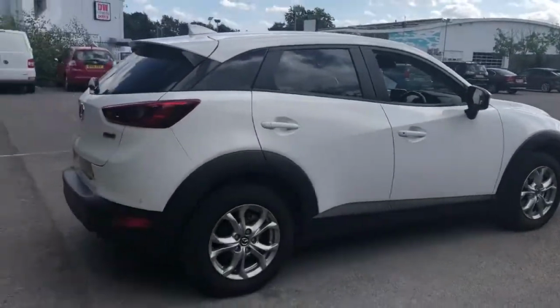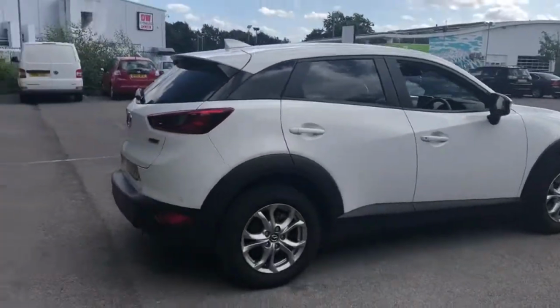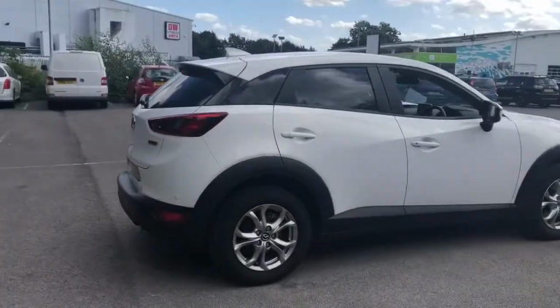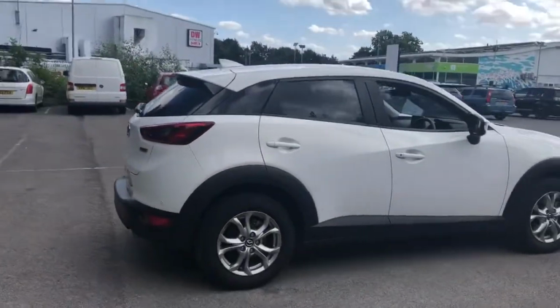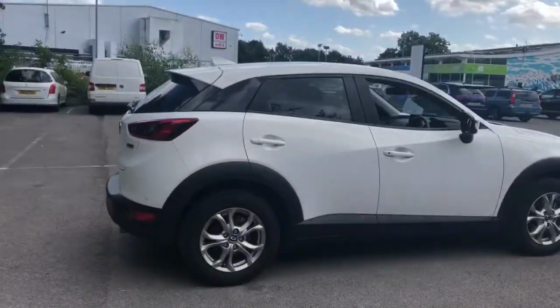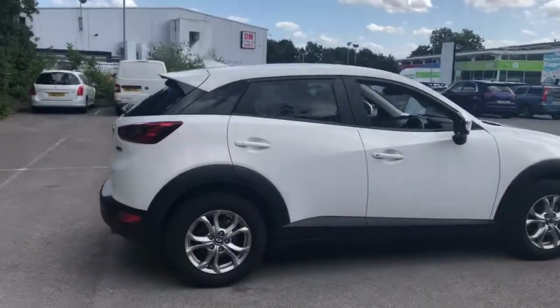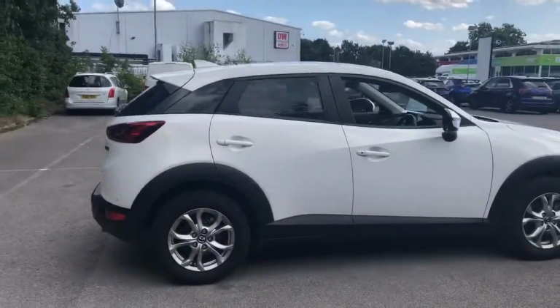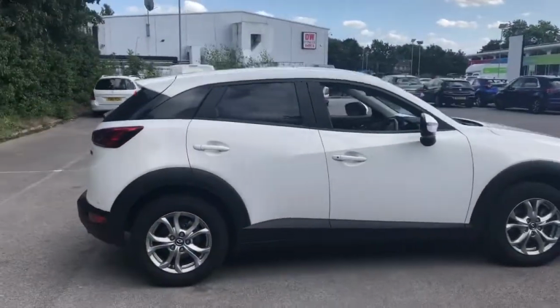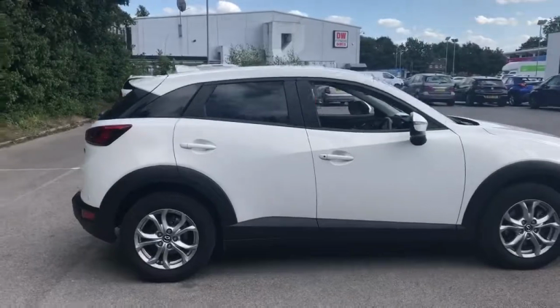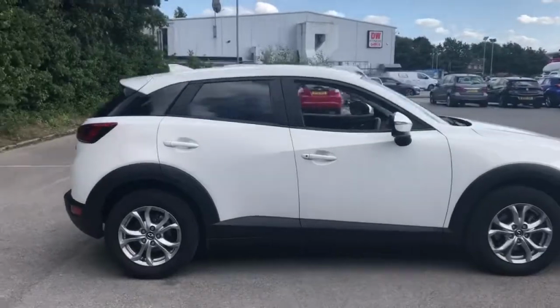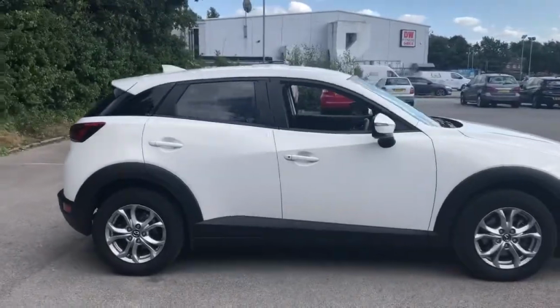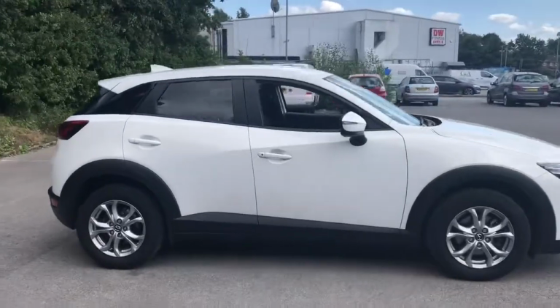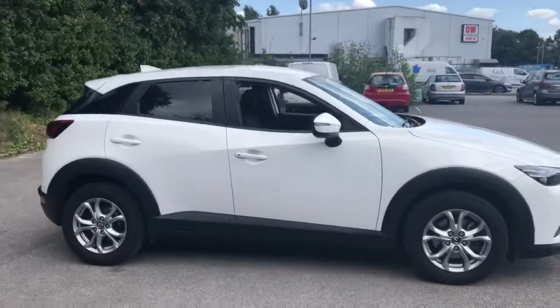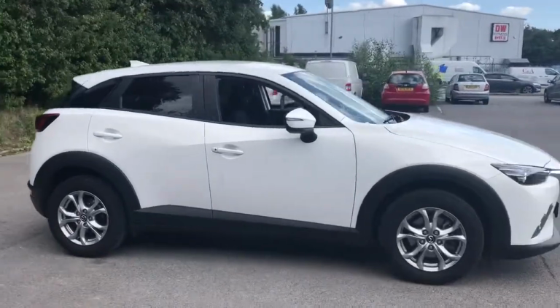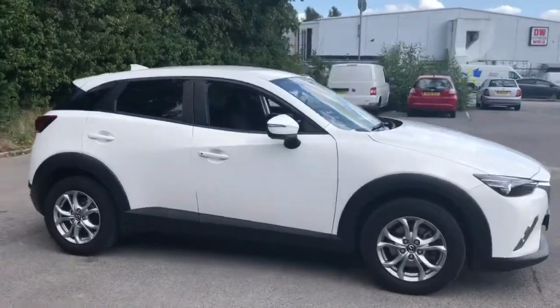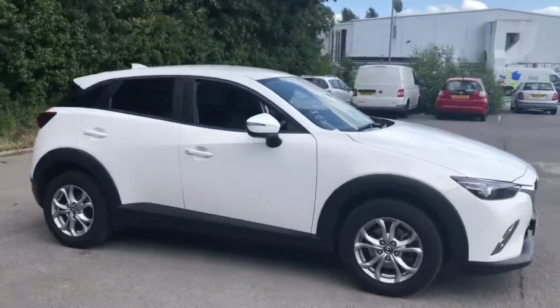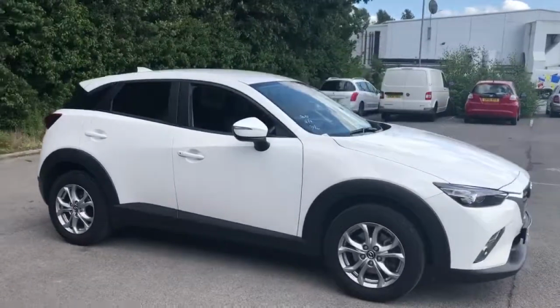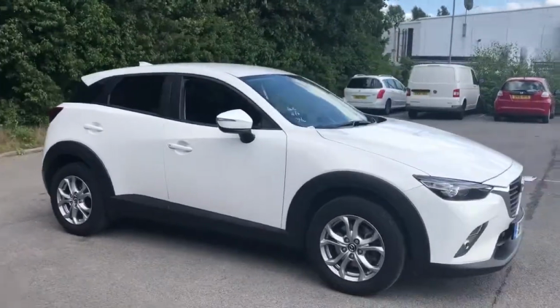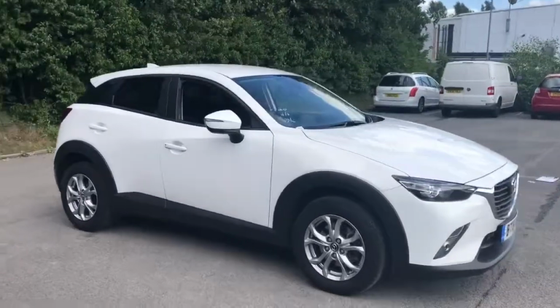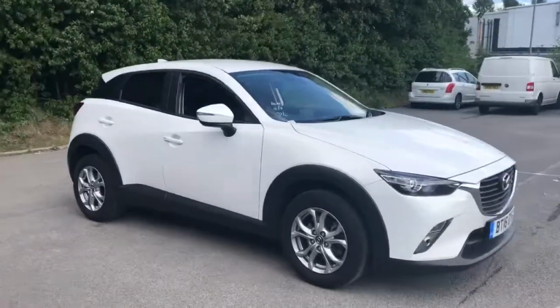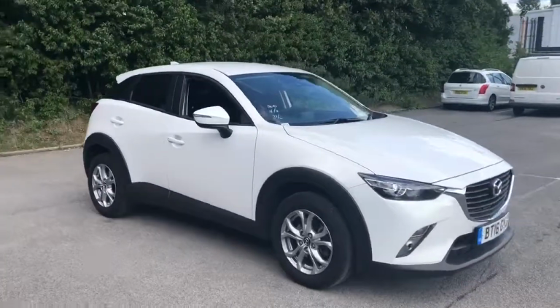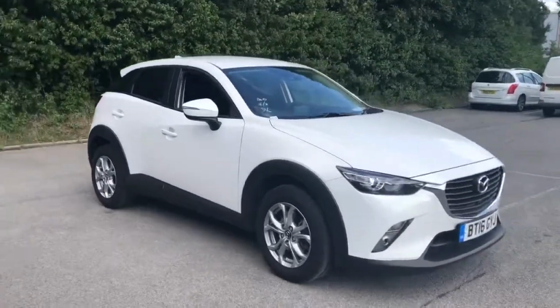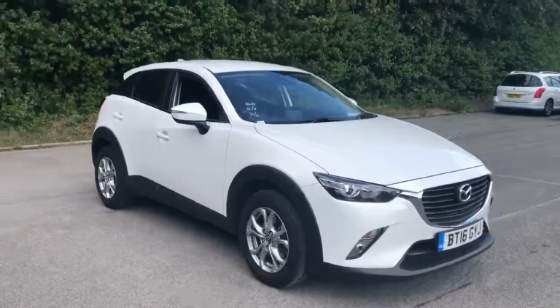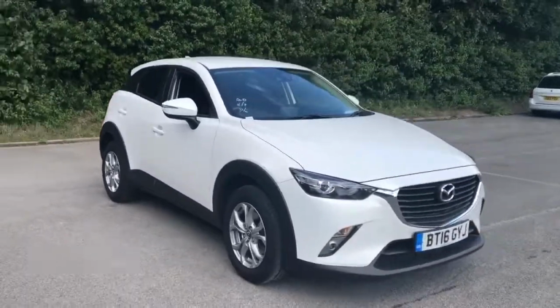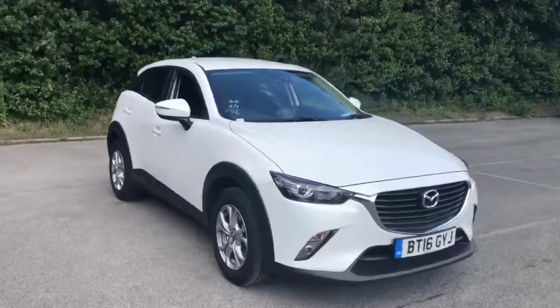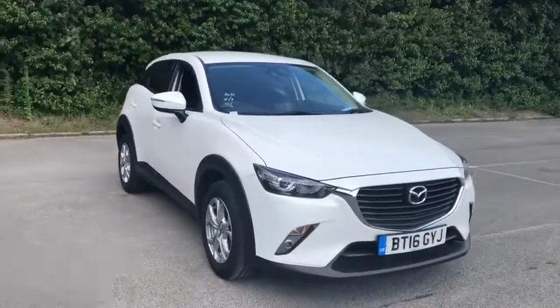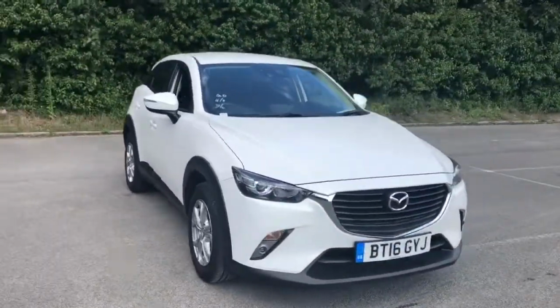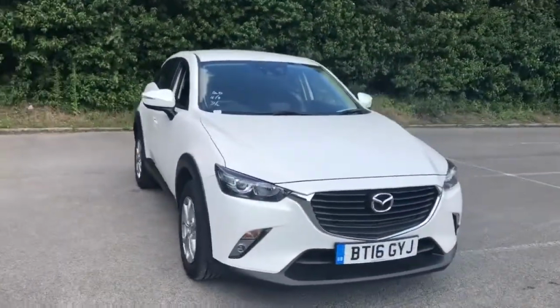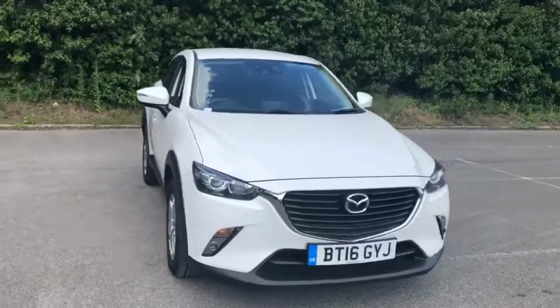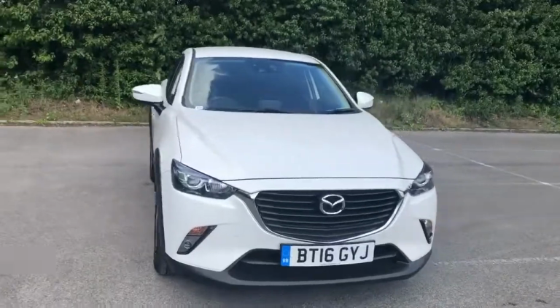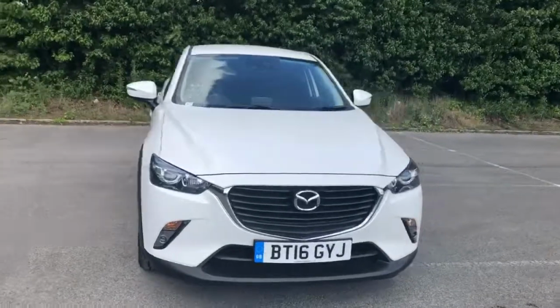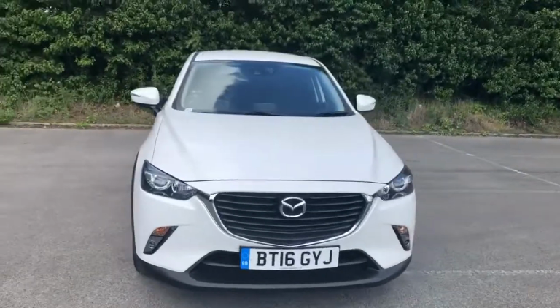And there we have the 2016 Mazda CX-3. Please contact Pentagon Mazda at Lincoln-Tretton Road. Thank you.